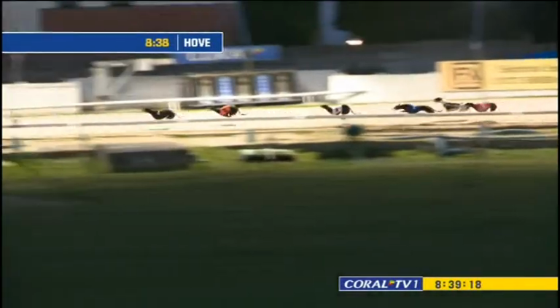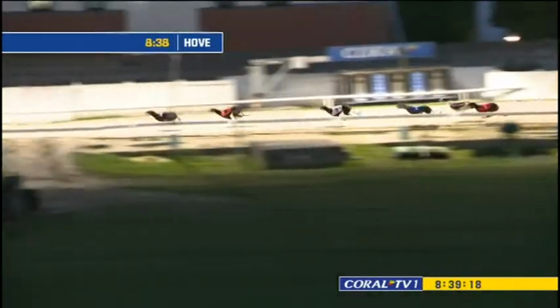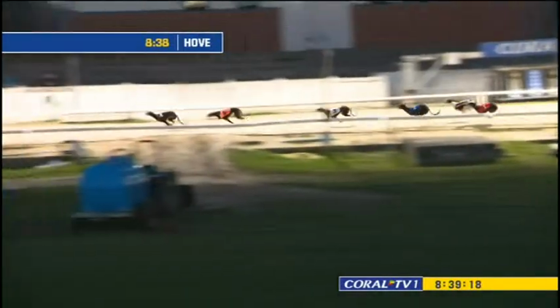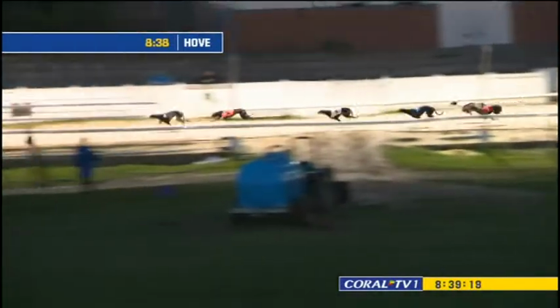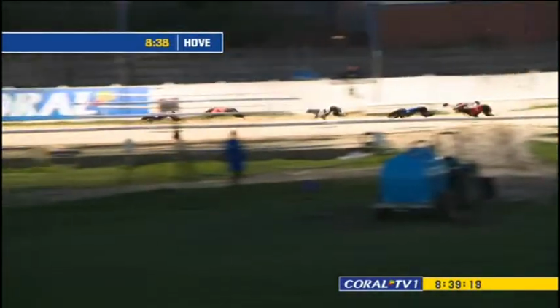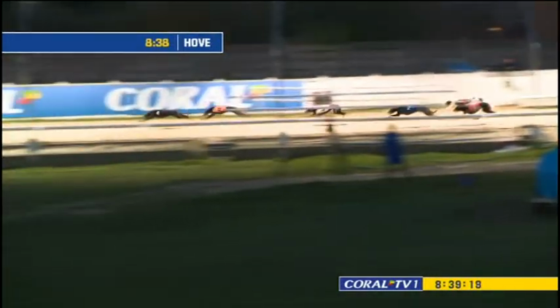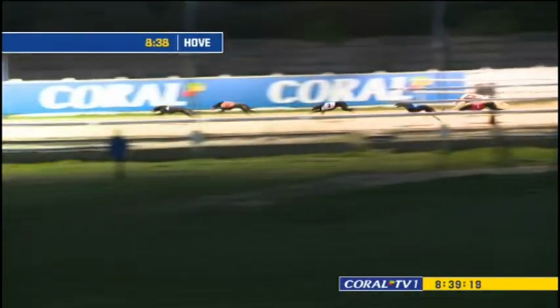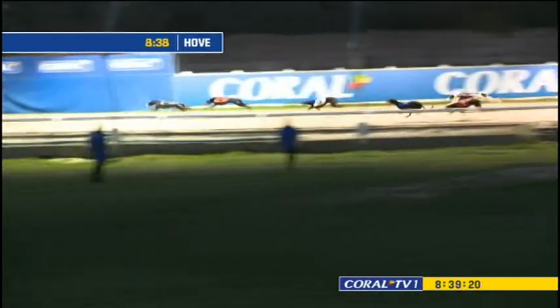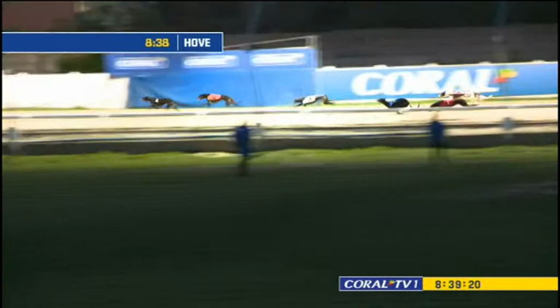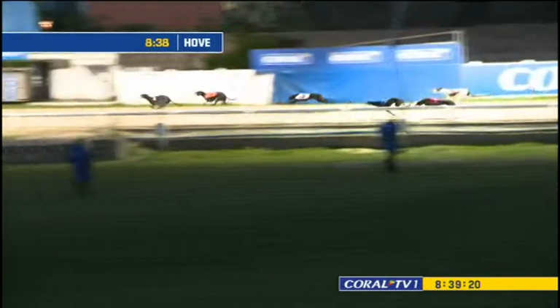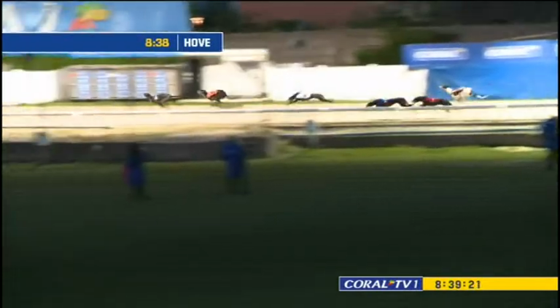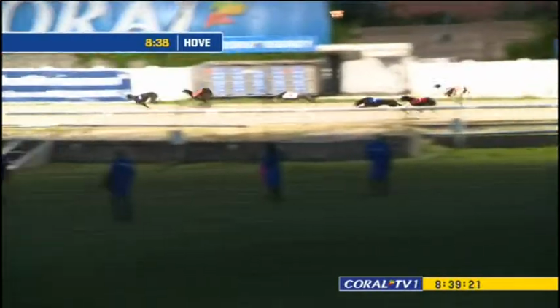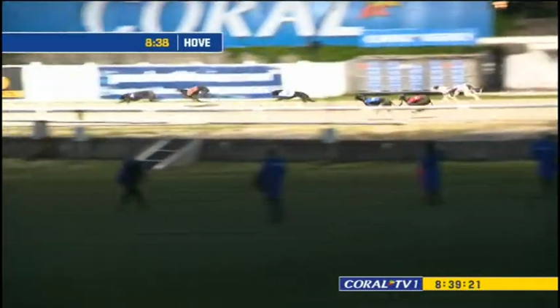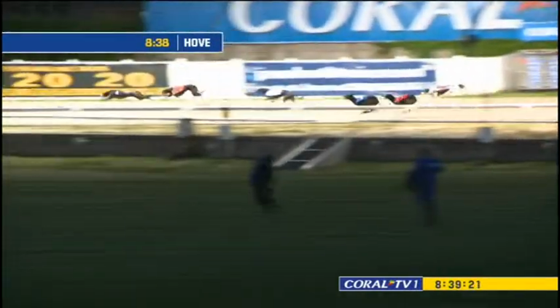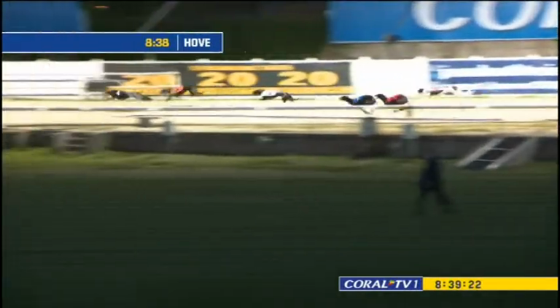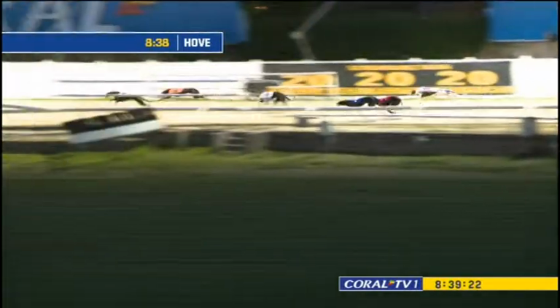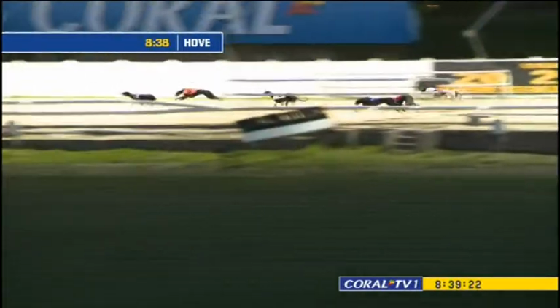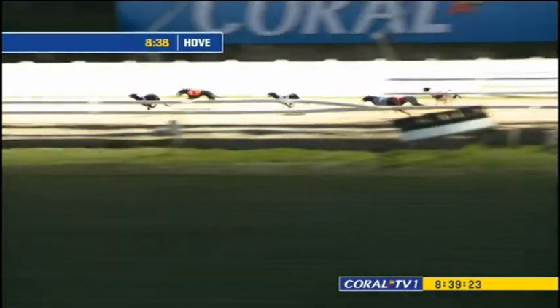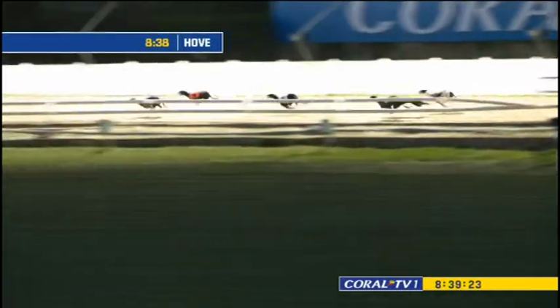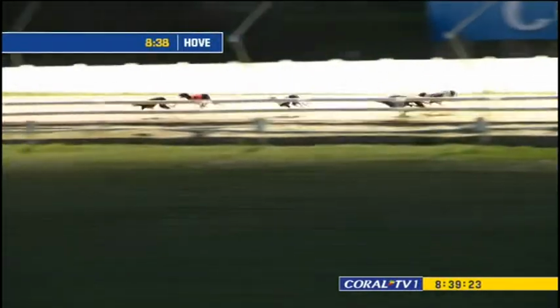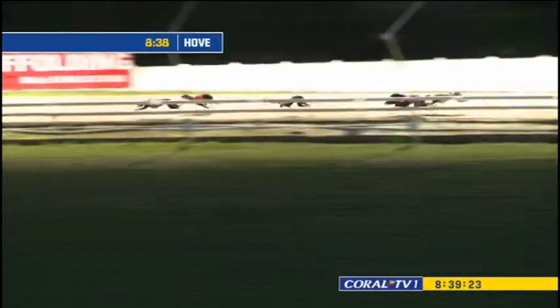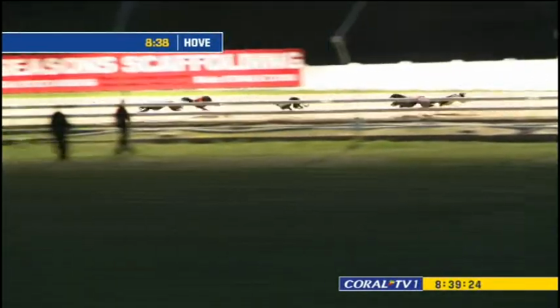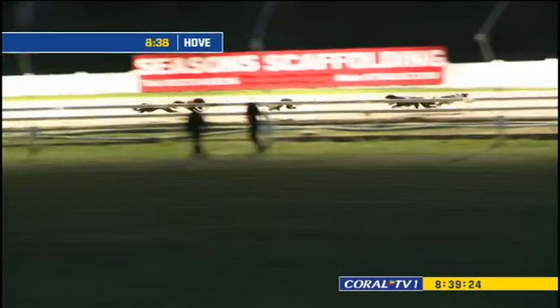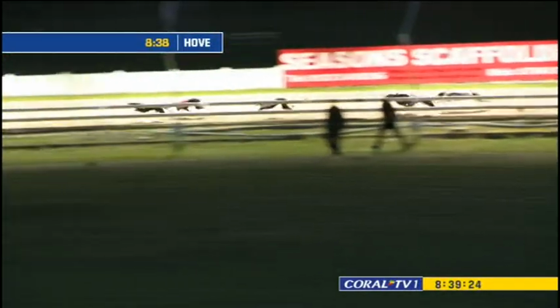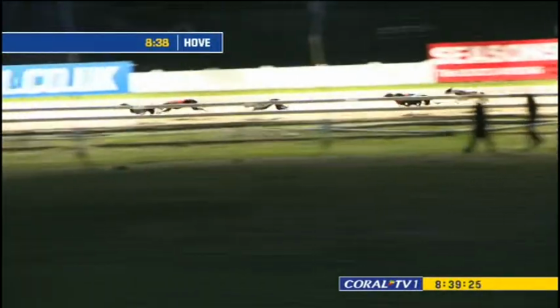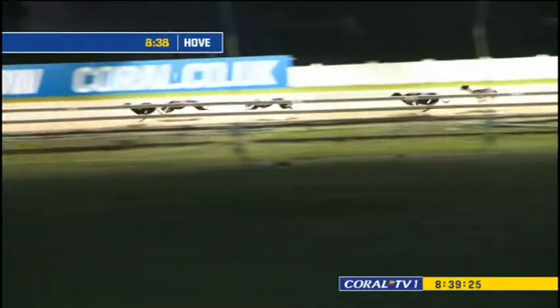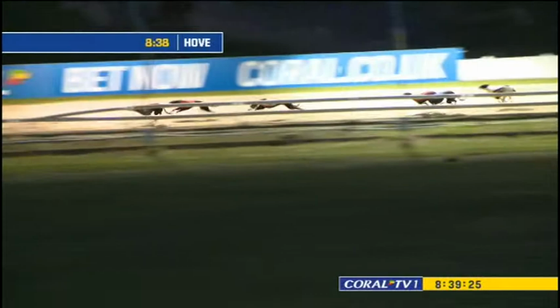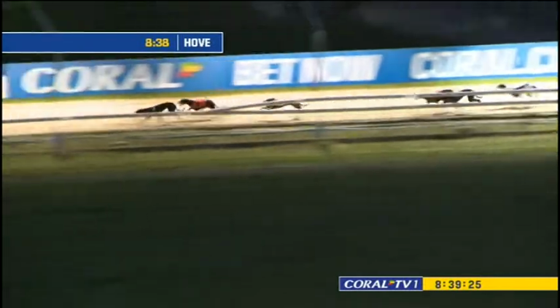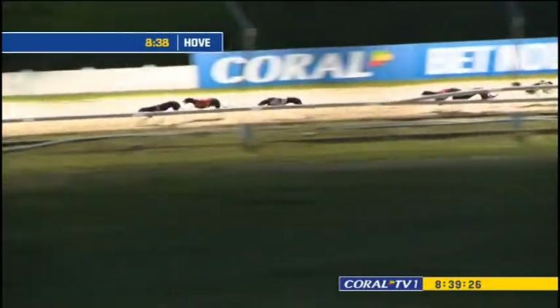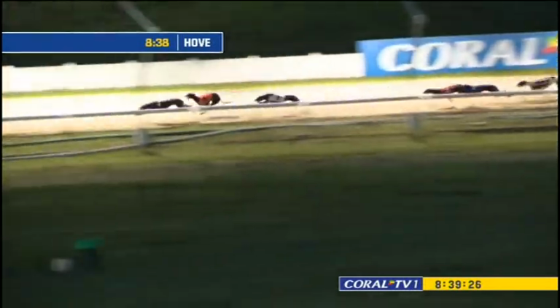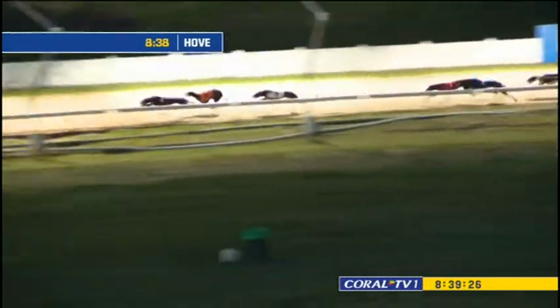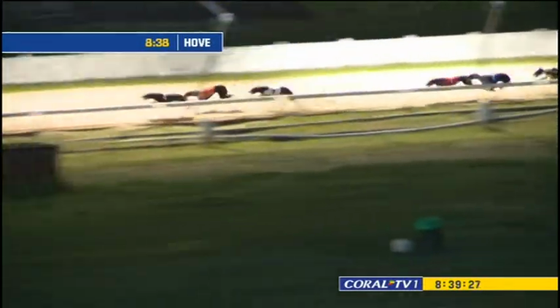But it's Sheldon trap four leading up. Roxanne Poppy's a length behind. Three's running on then two, one and six, racing back towards home in the Coral Regency final.